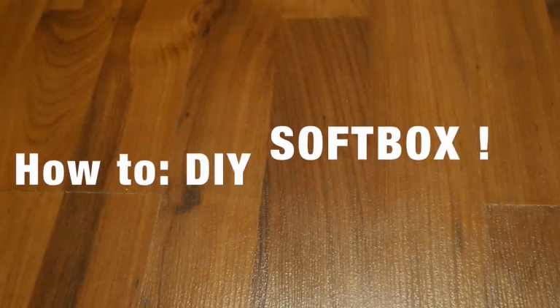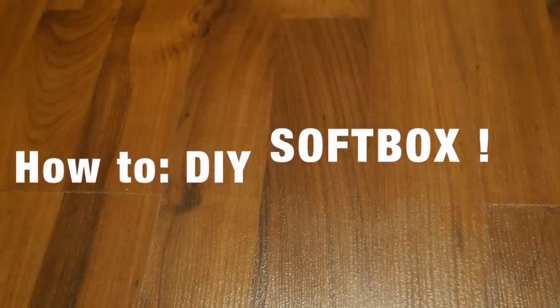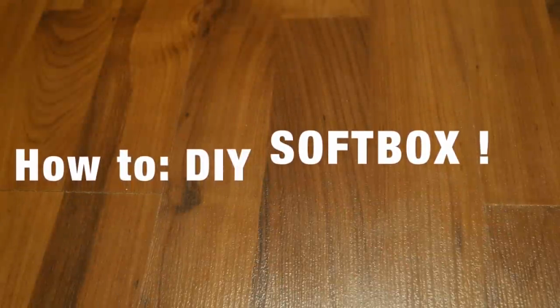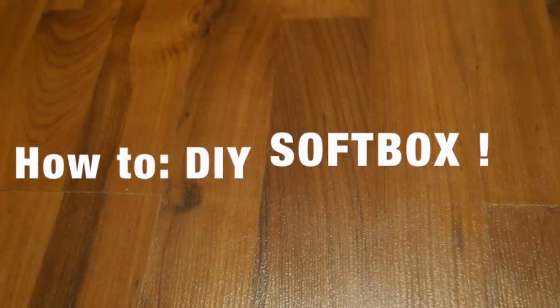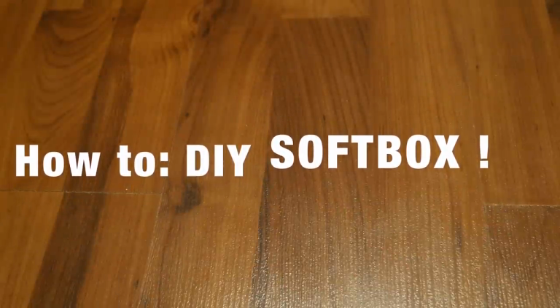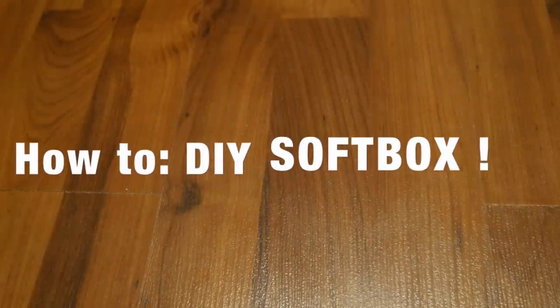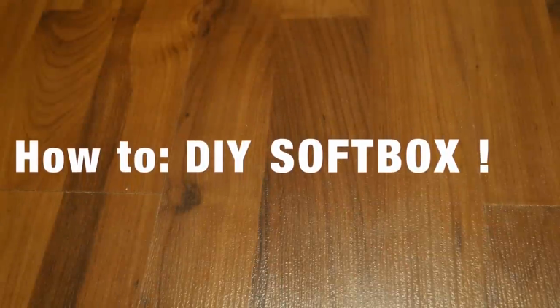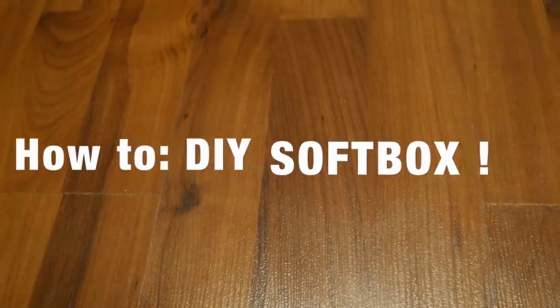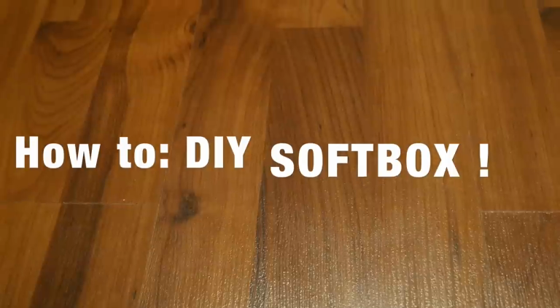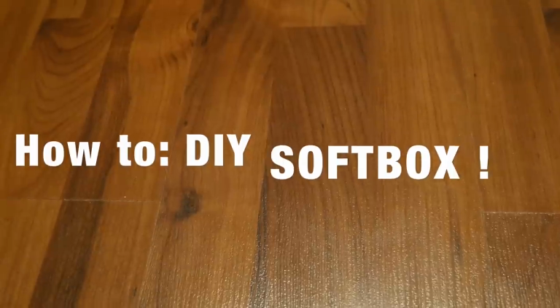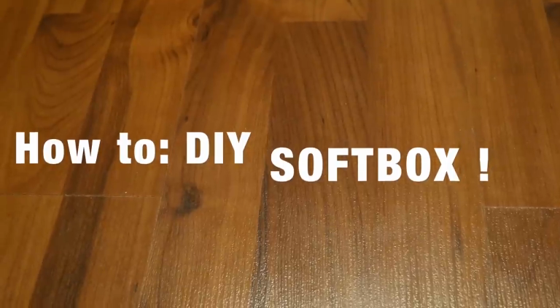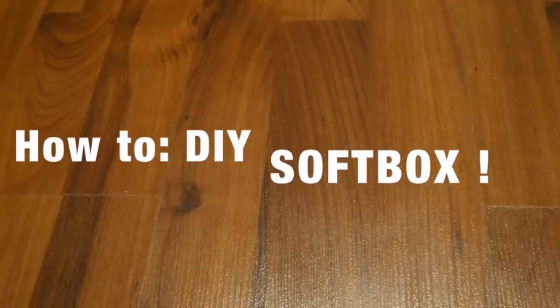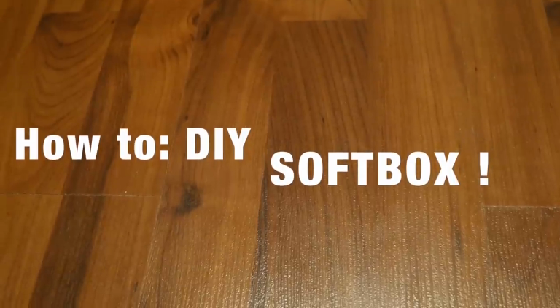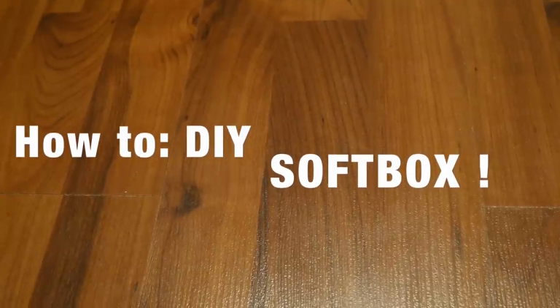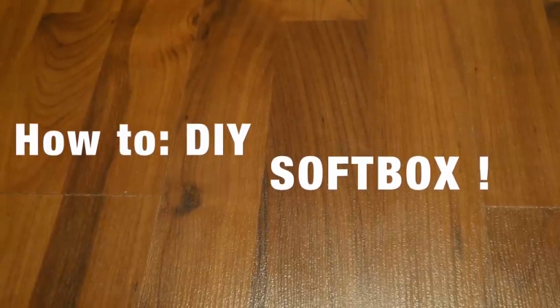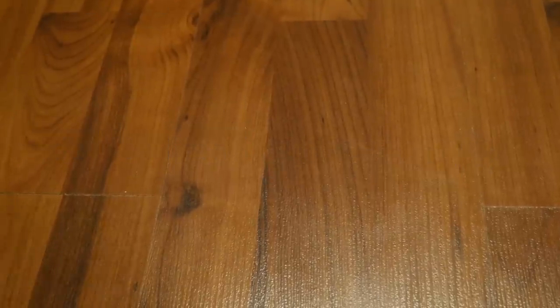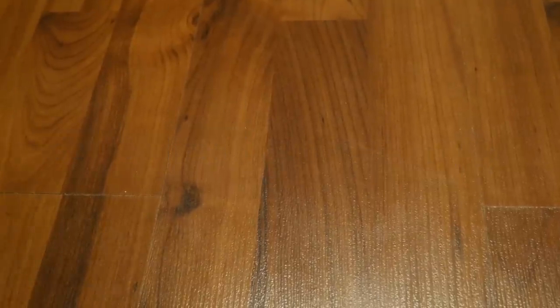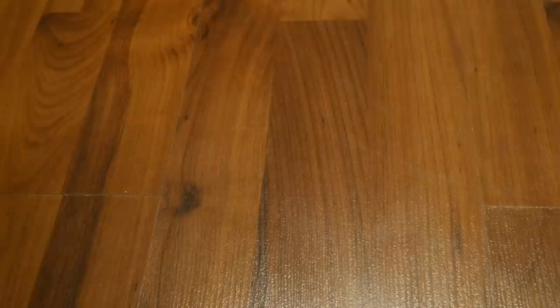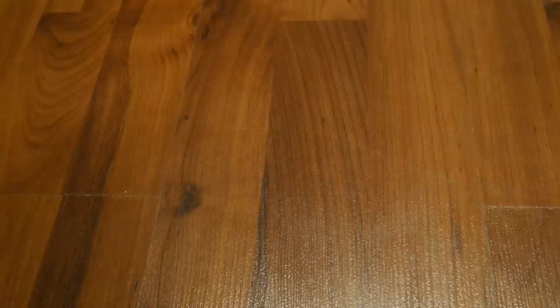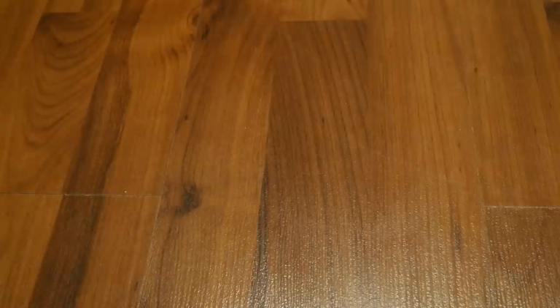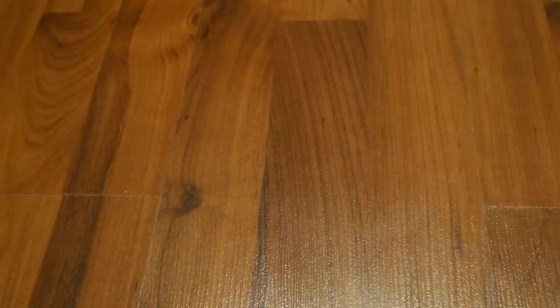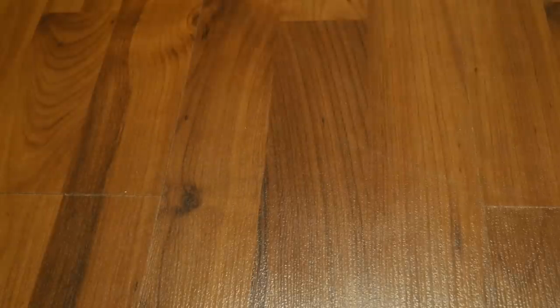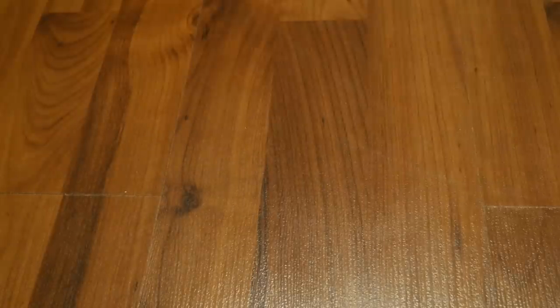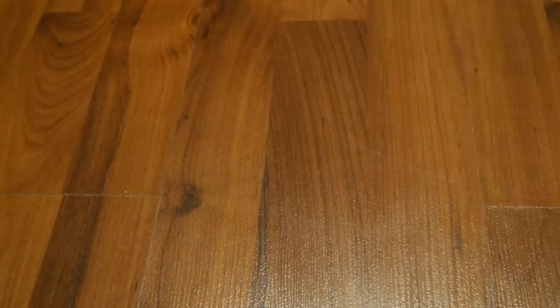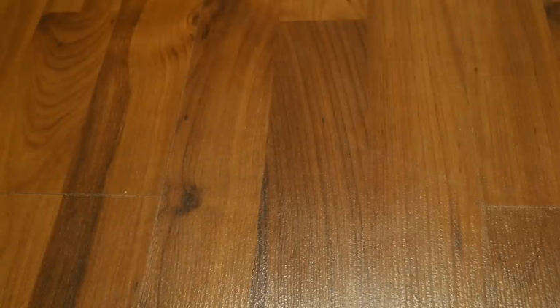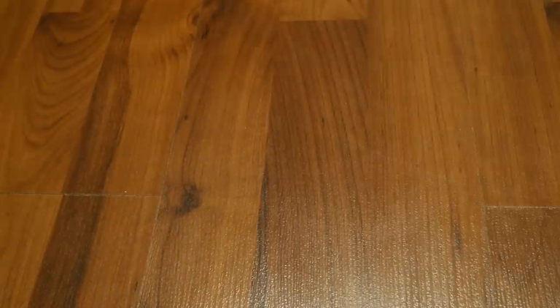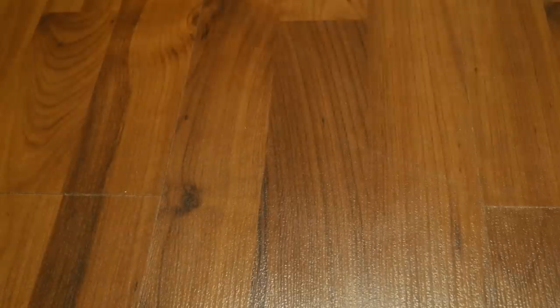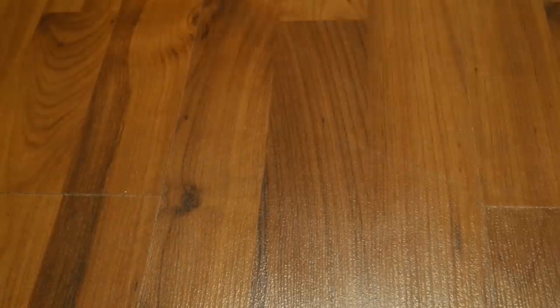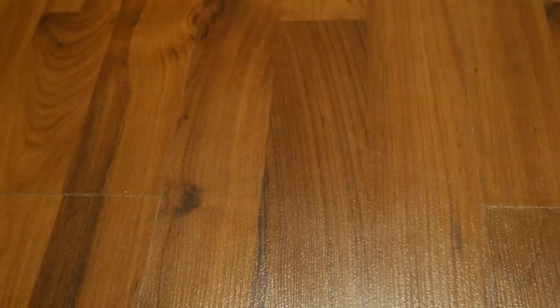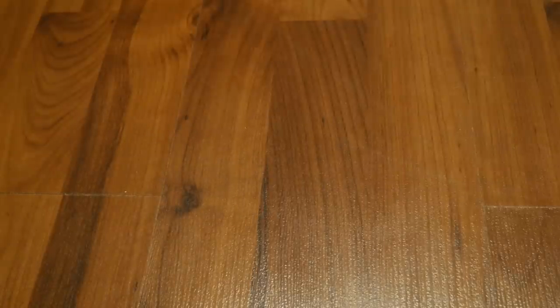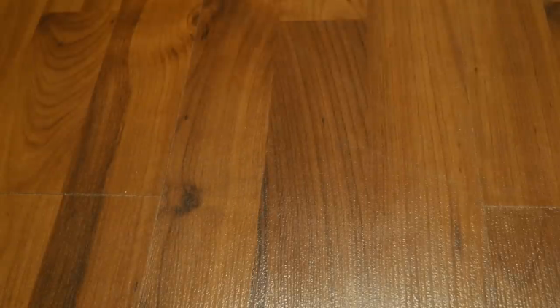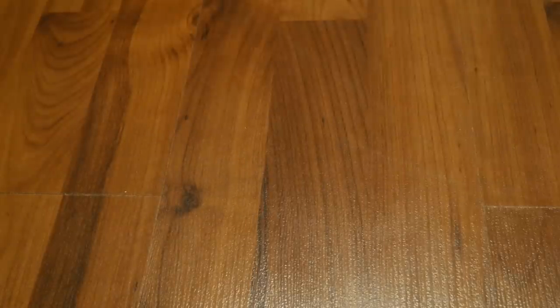Hey guys, welcome back to my channel. Today I'm going to be showing you guys how to create your own DIY softbox. If you guys are interested in the way that I created my softbox, then please stay tuned.